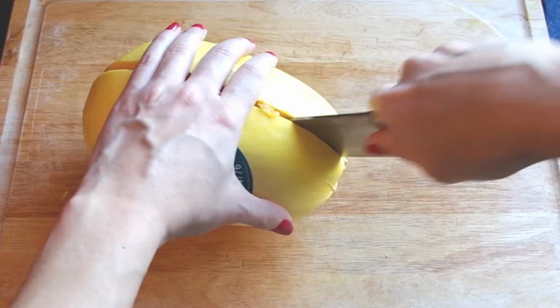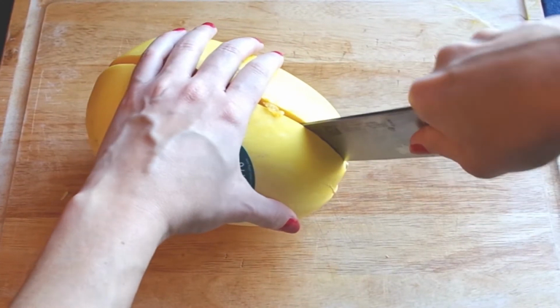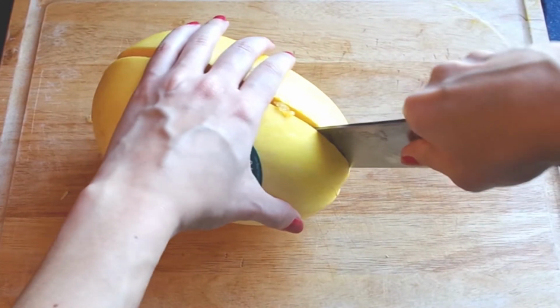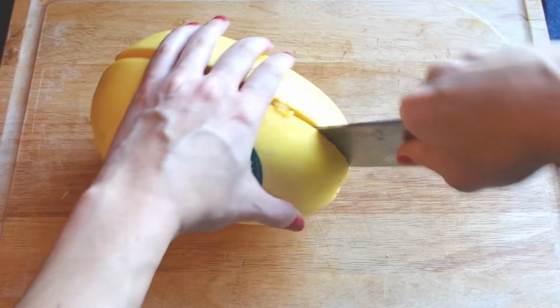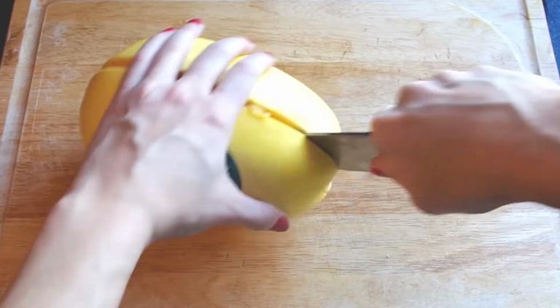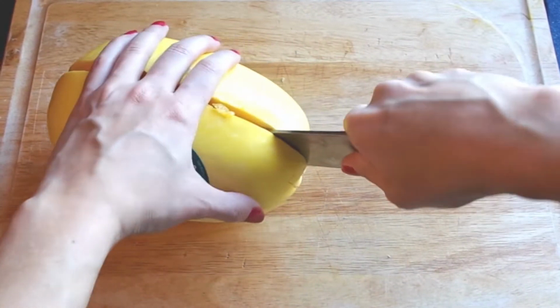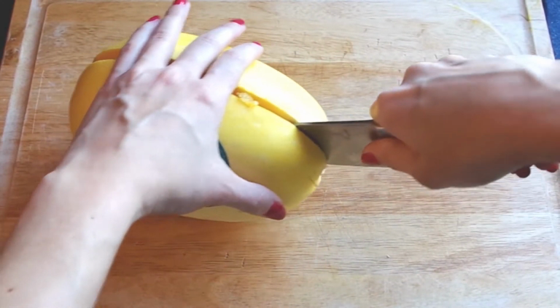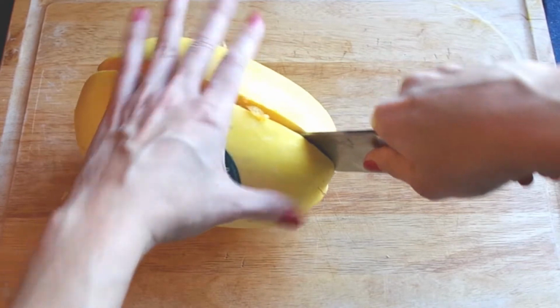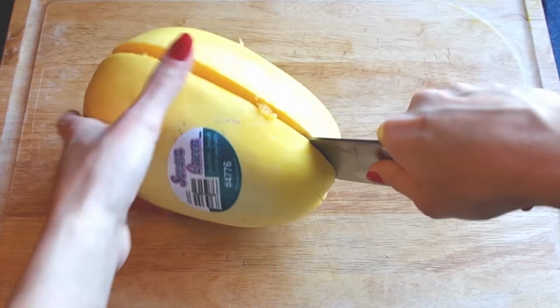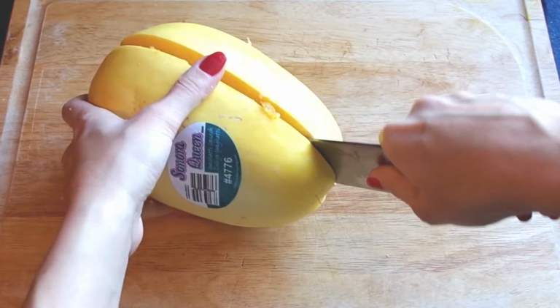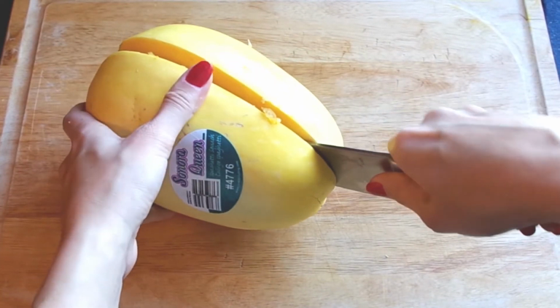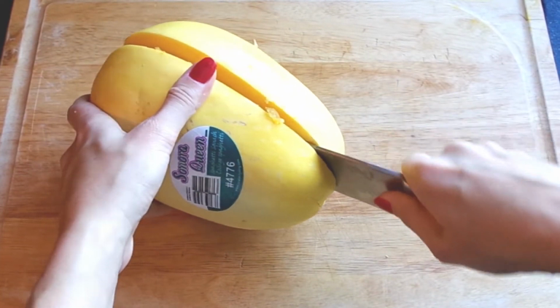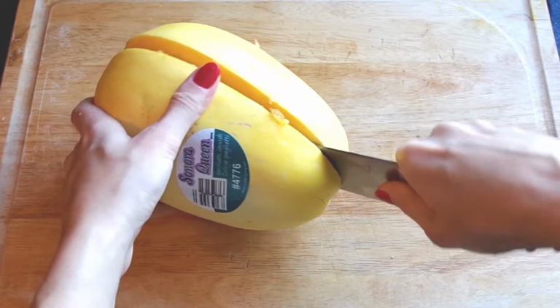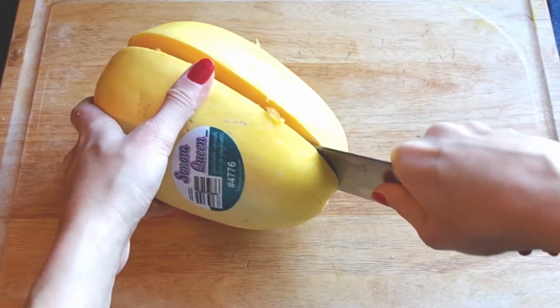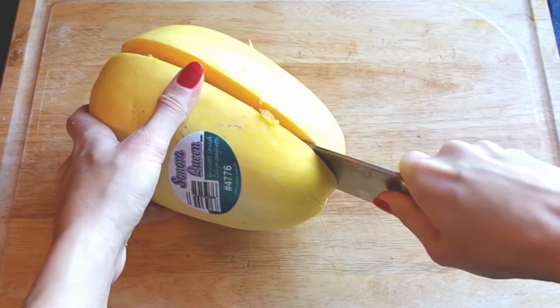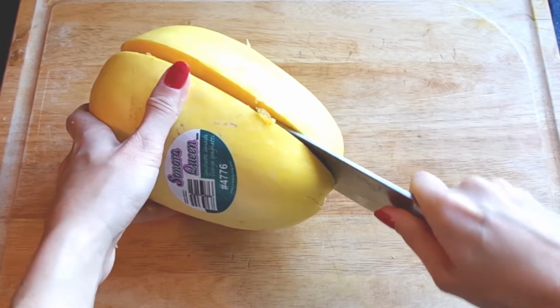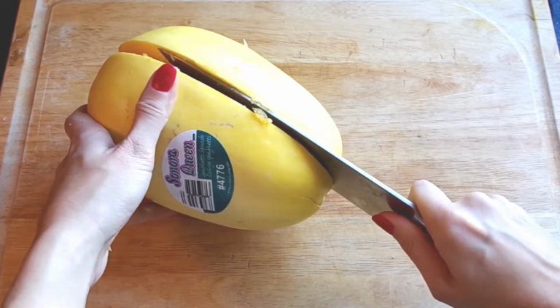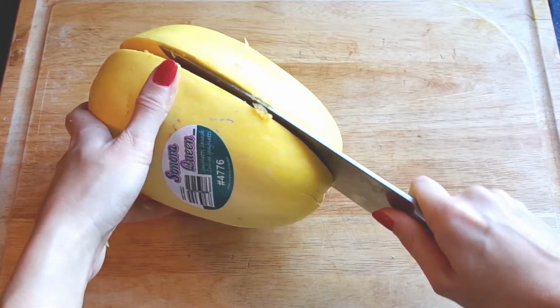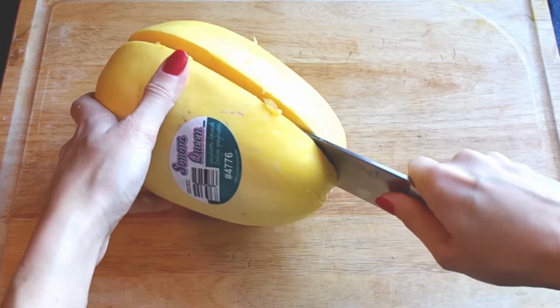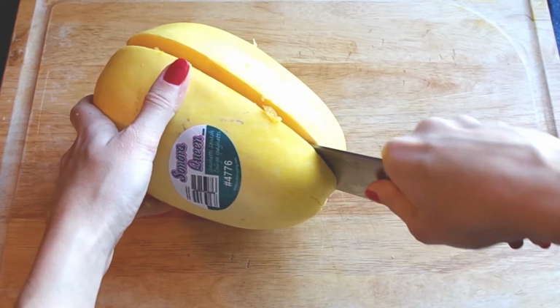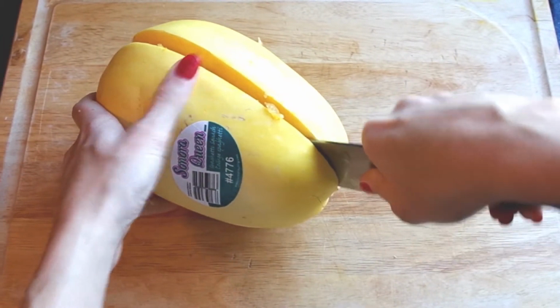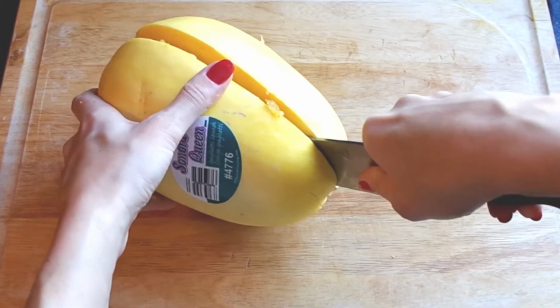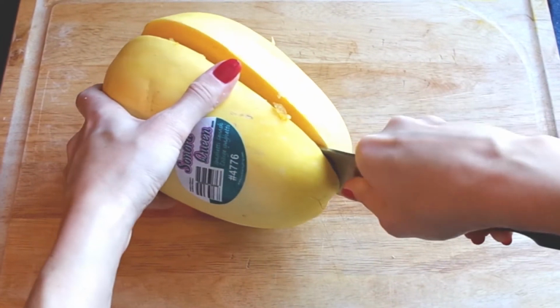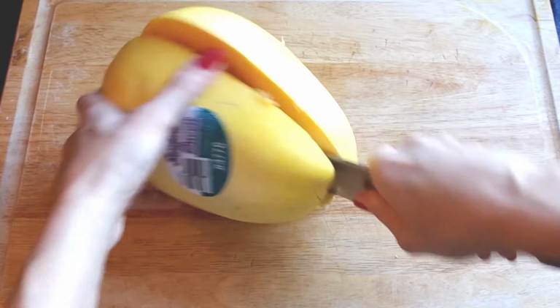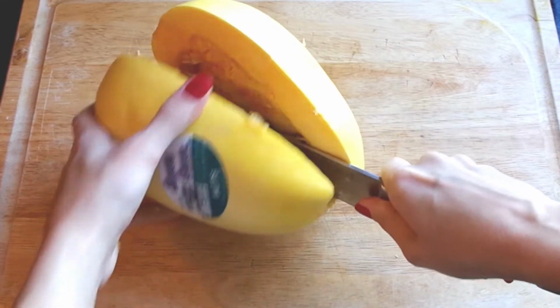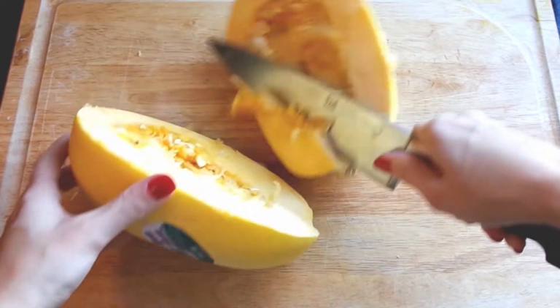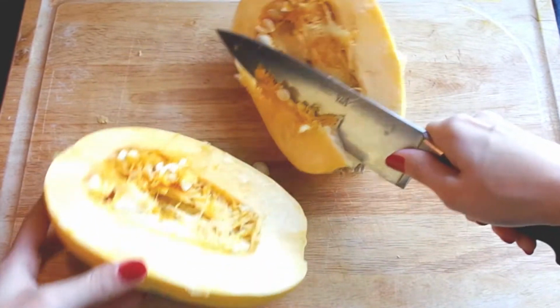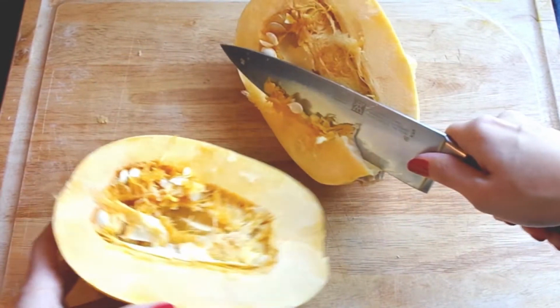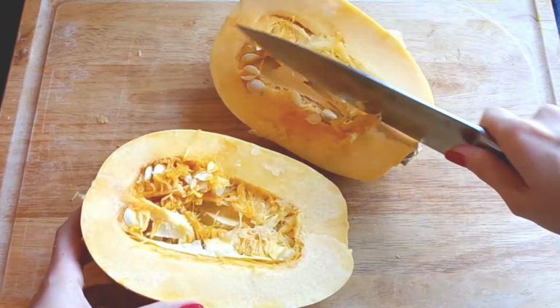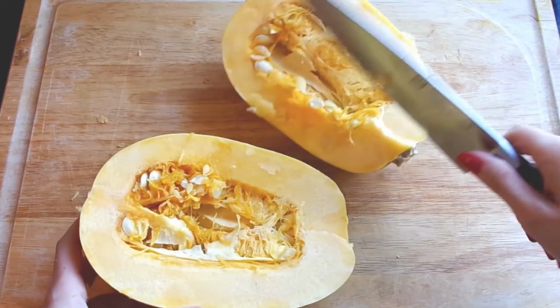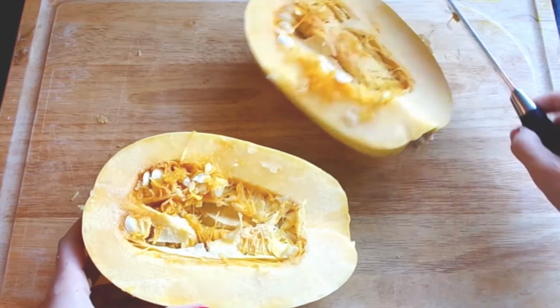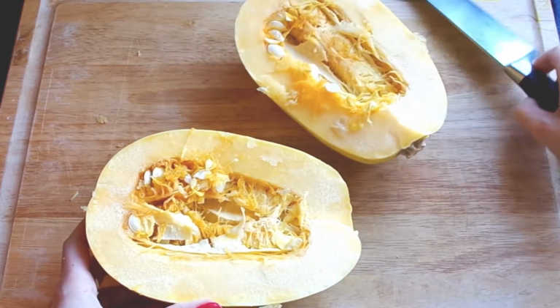We're going to start by cutting it in half, and like with any winter squash, this squash is stubborn. So be very careful as you're cutting it in half lengthways. Only cut it lengthways like this.